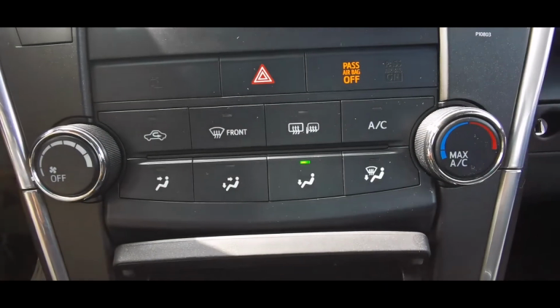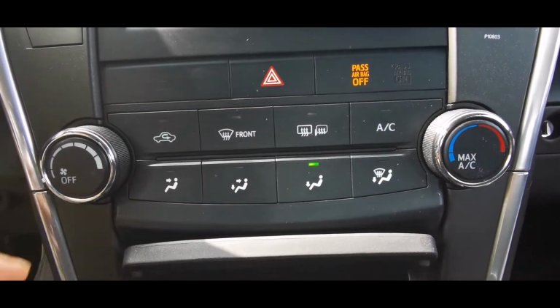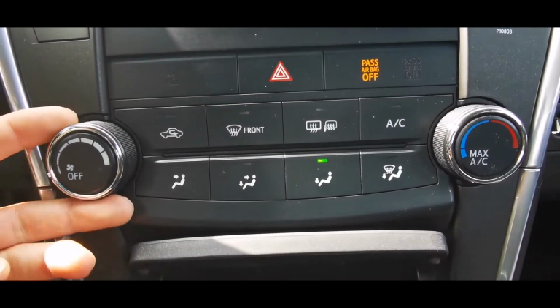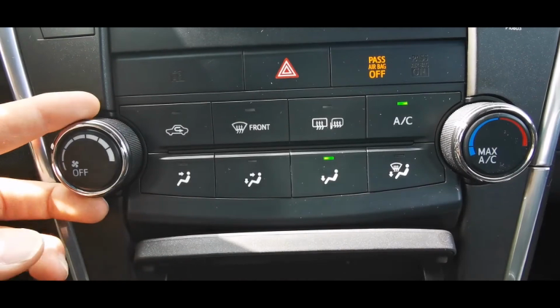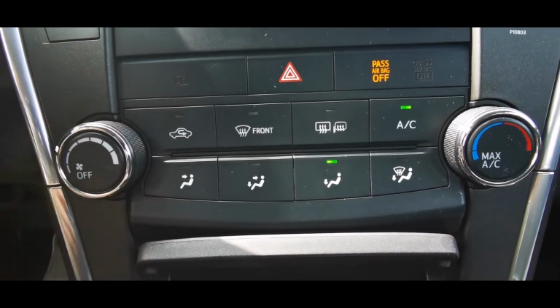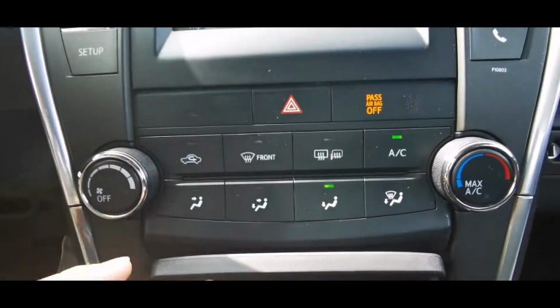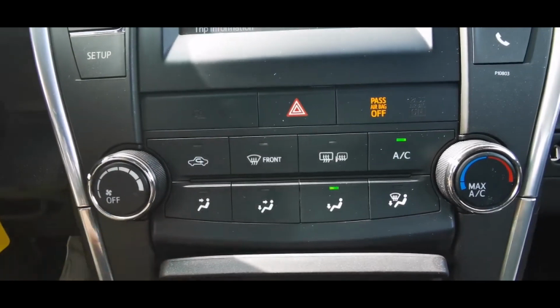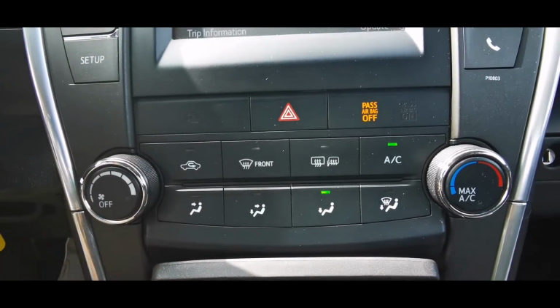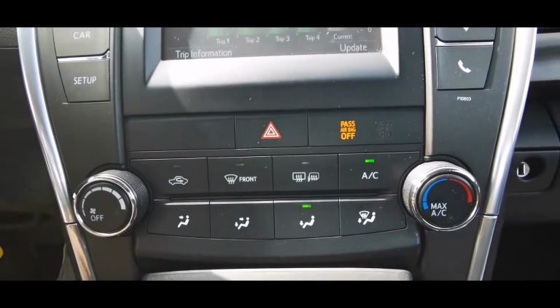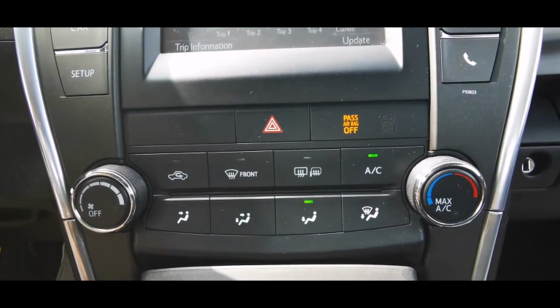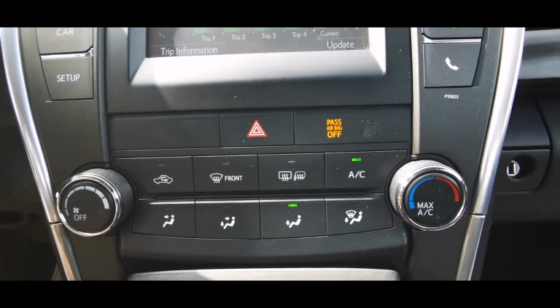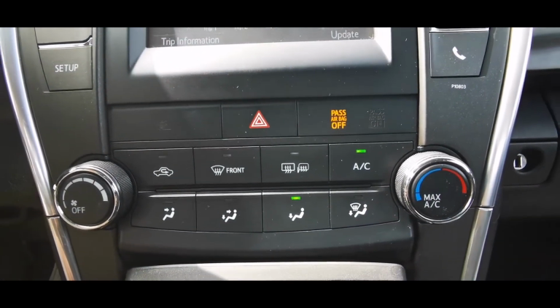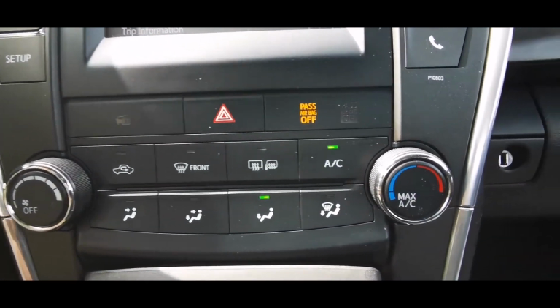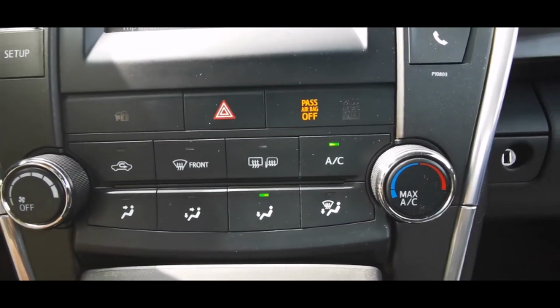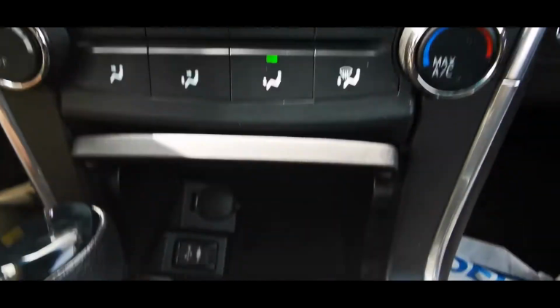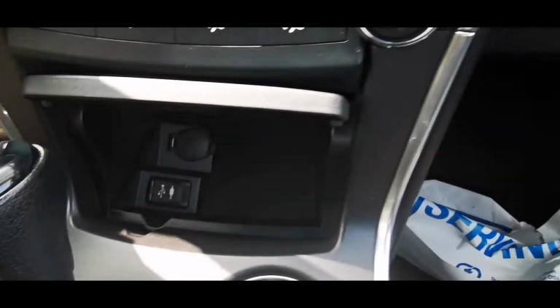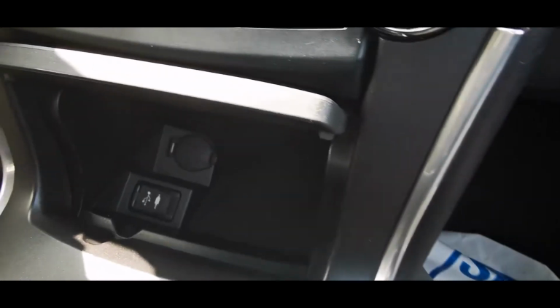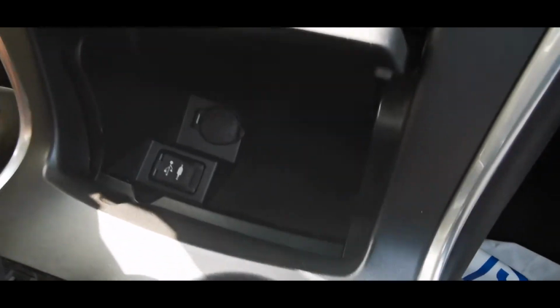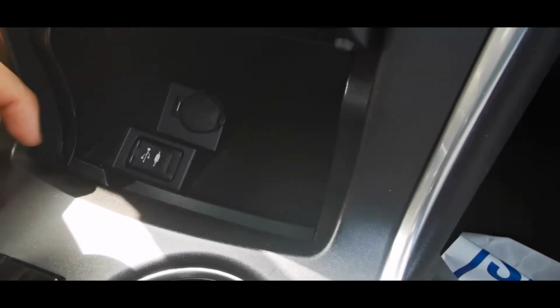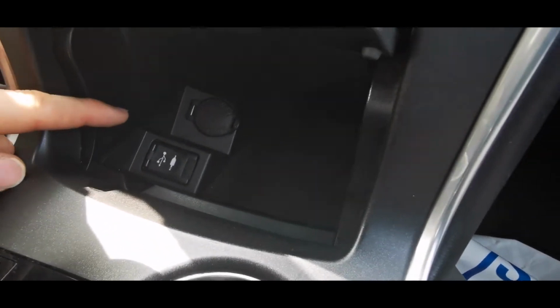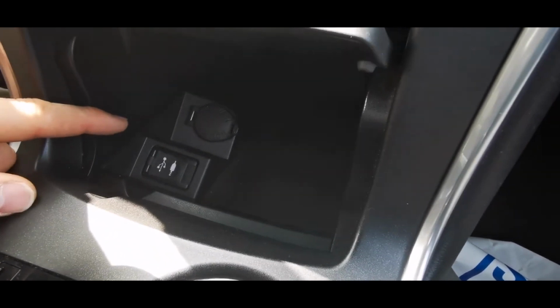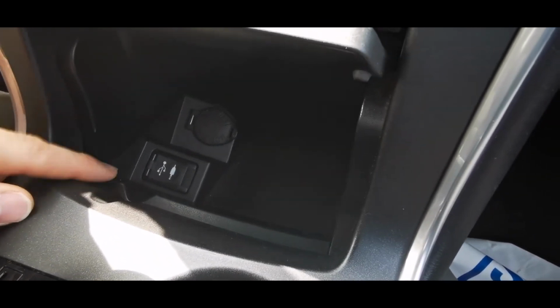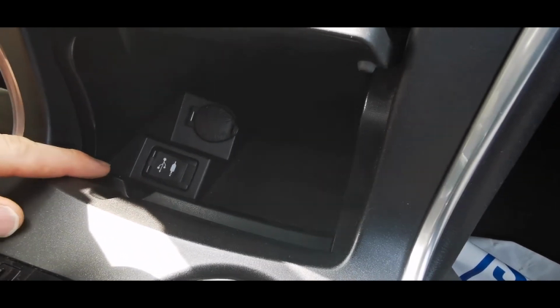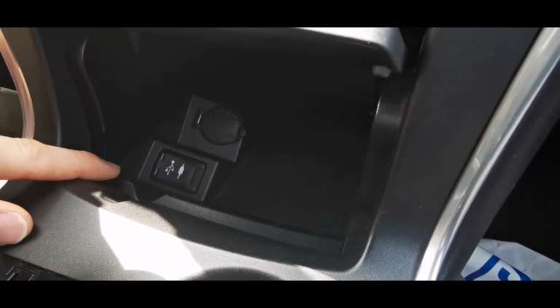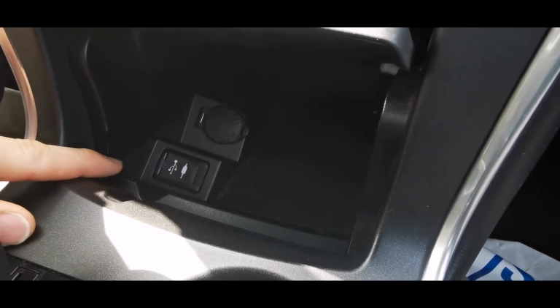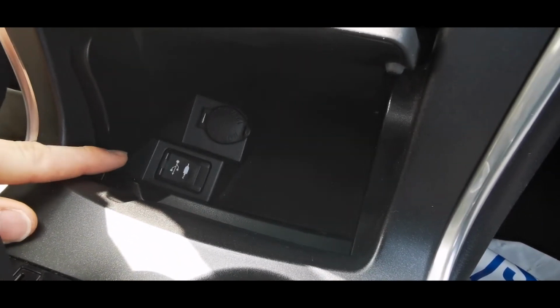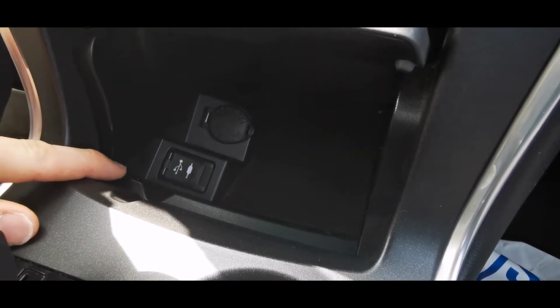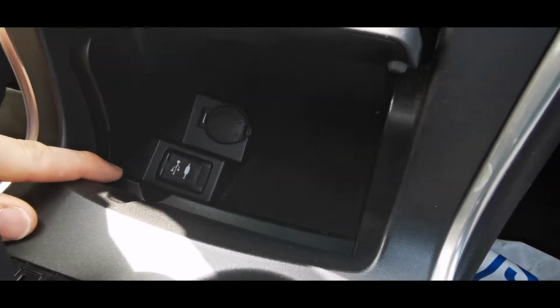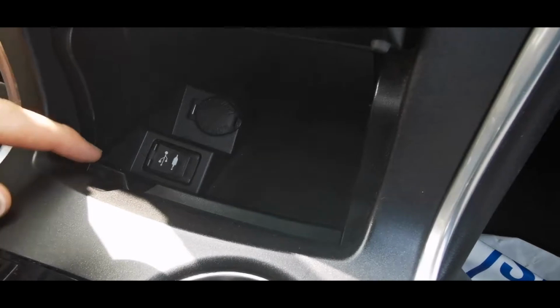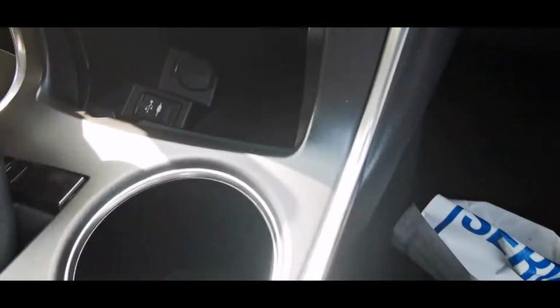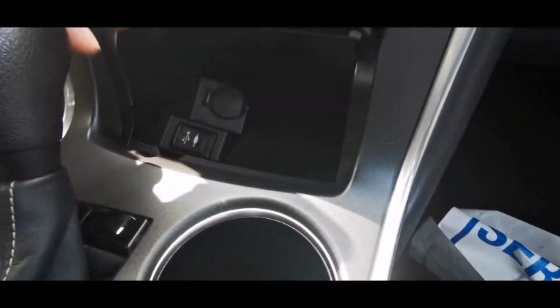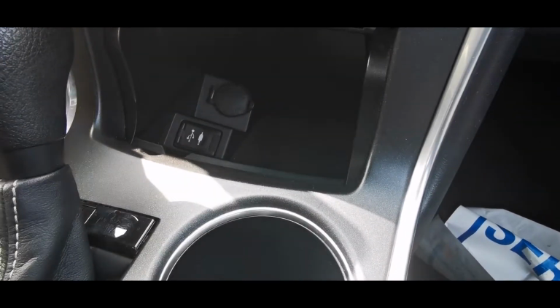Your climate control area is right down here, so it's a pretty standard layout. We've got the AC on right now because it's a little bit warm today. Looking down in here you've got a 12-volt charger, USB, and auxiliary right down in there as well as some nice storage.